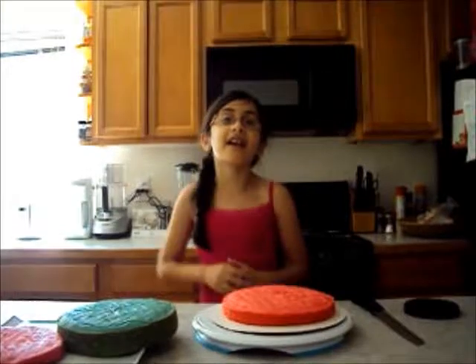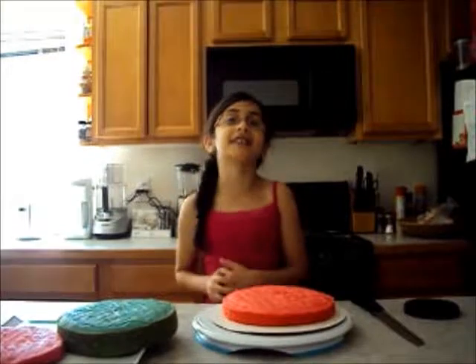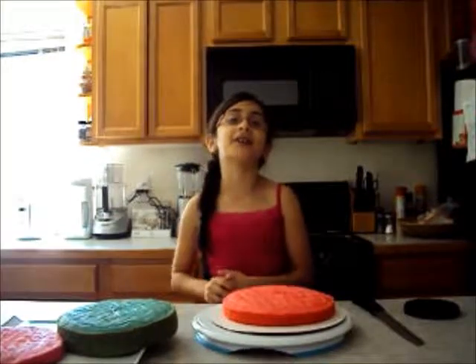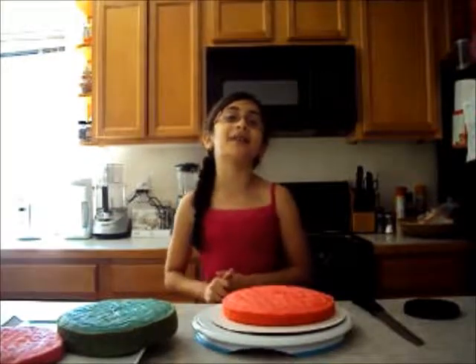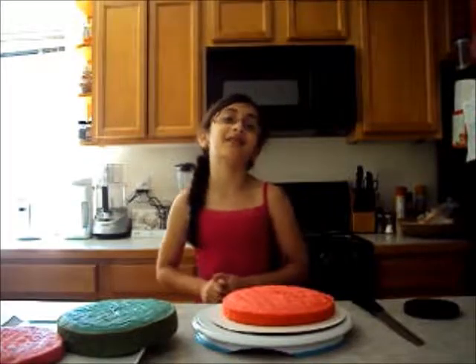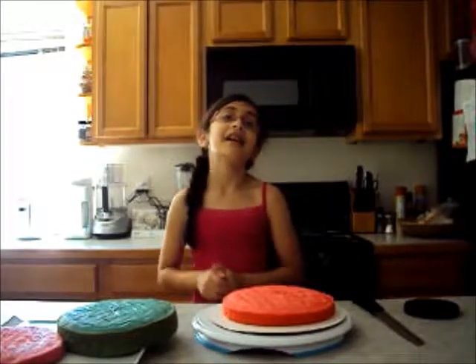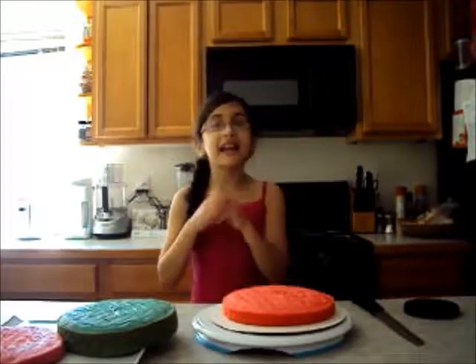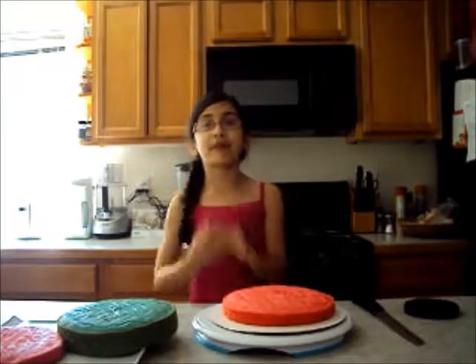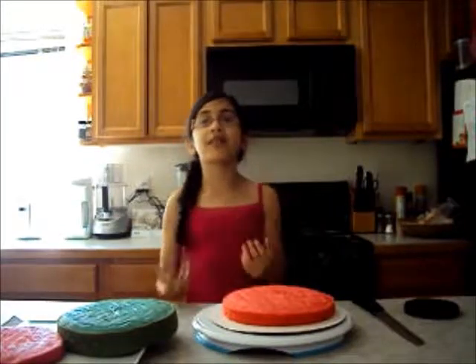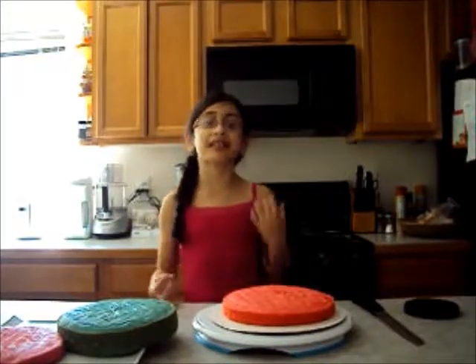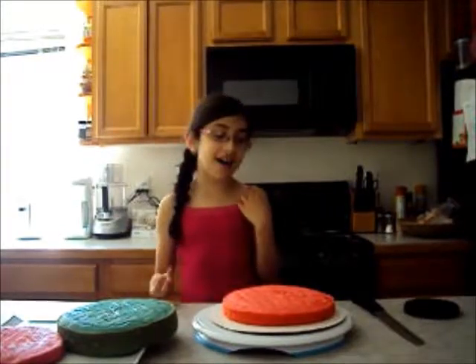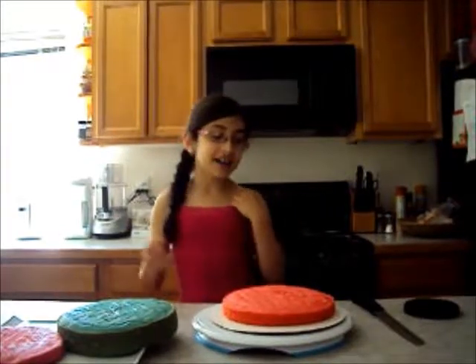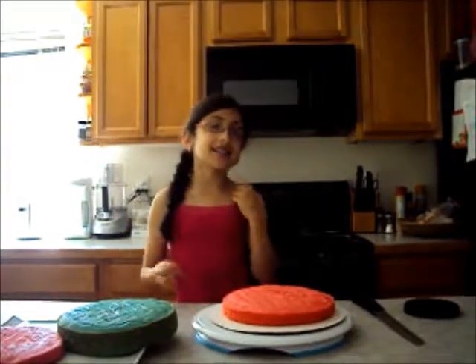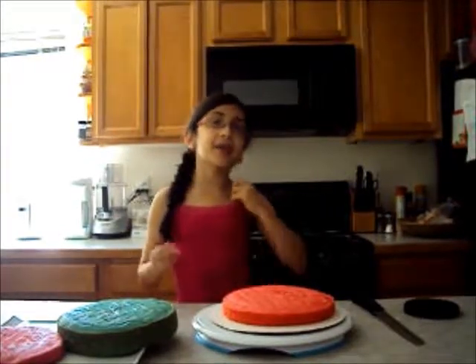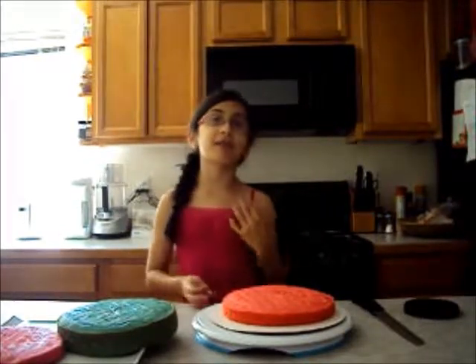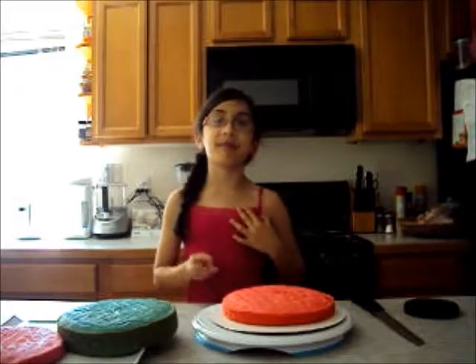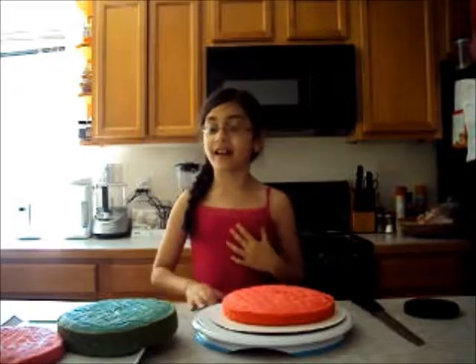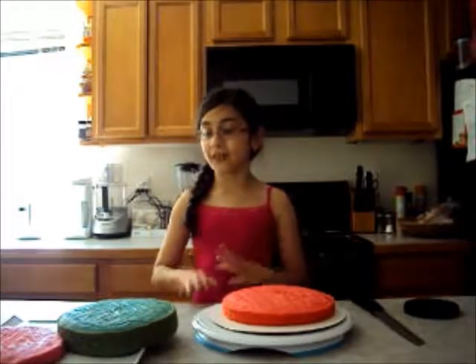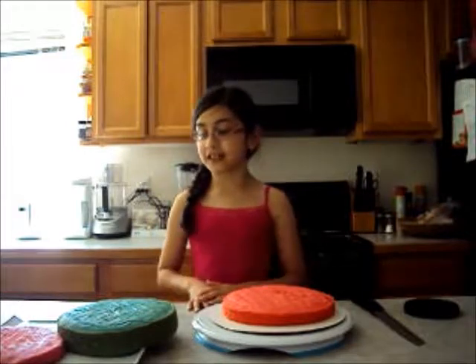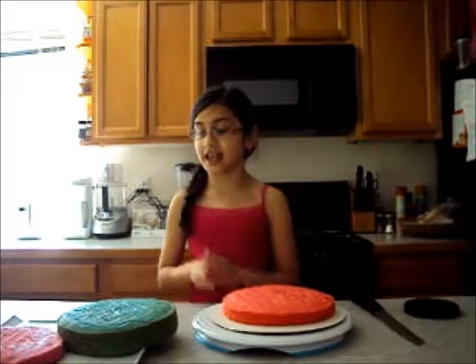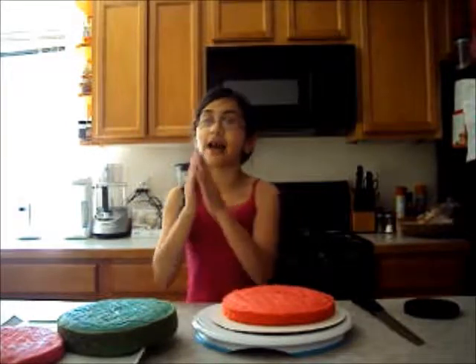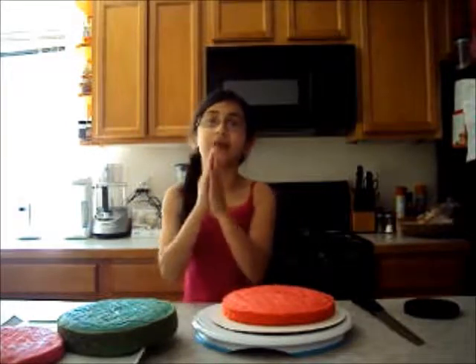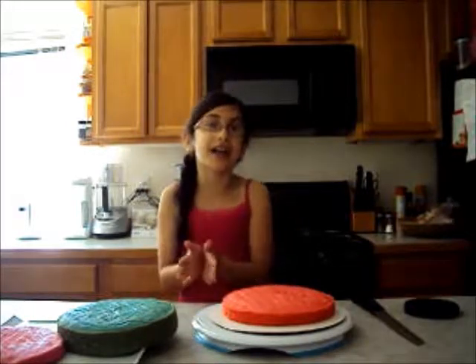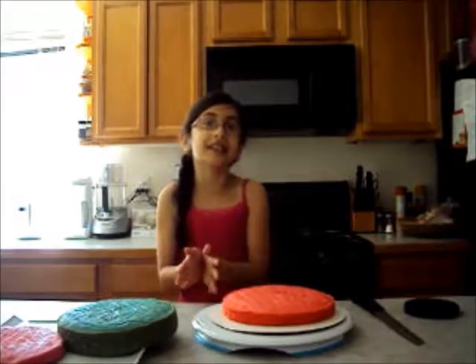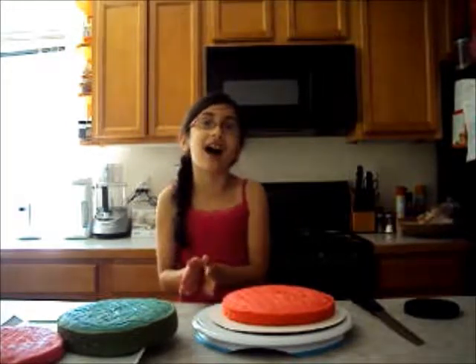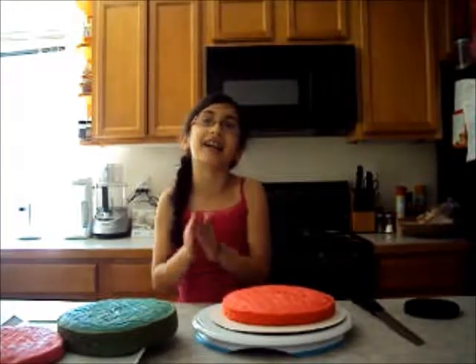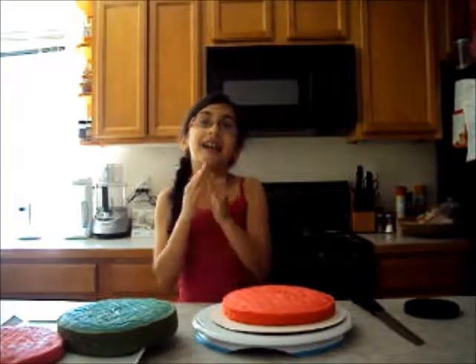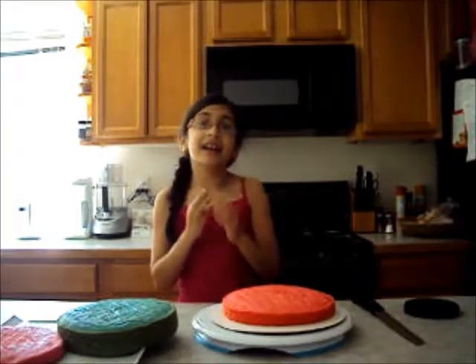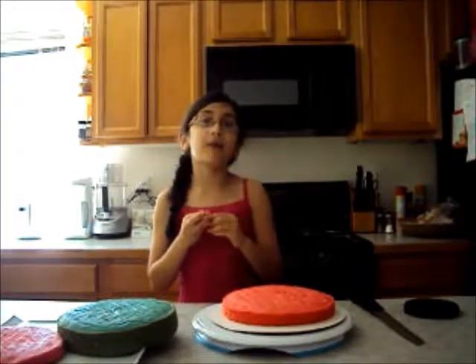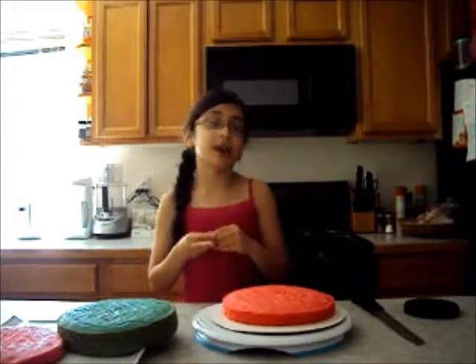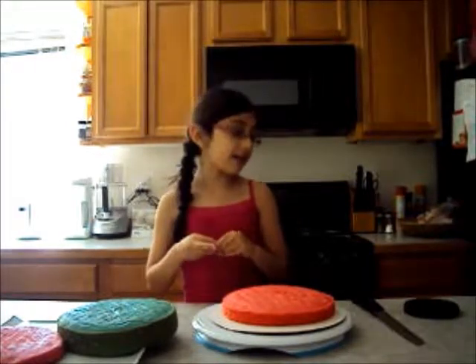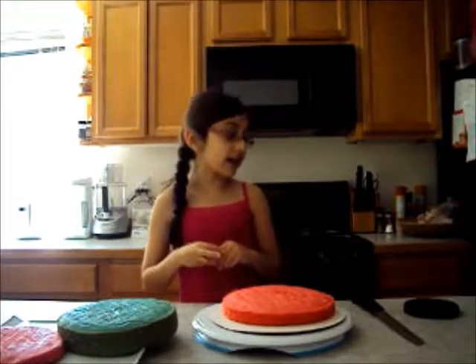Hey guys, it's Chimes Girl on a Simple and Happy 4th of July. Today we're going to be making a 4th of July cake and when you cut it inside, it will be a flag.